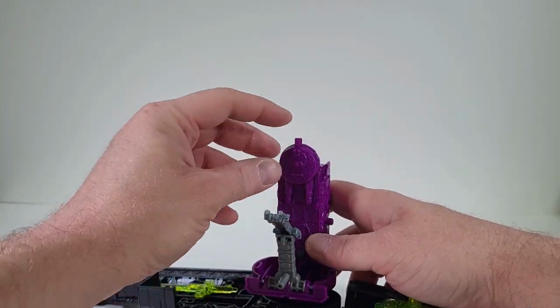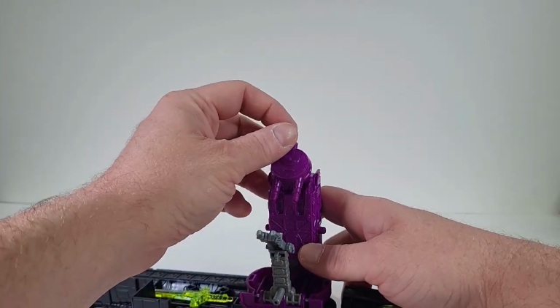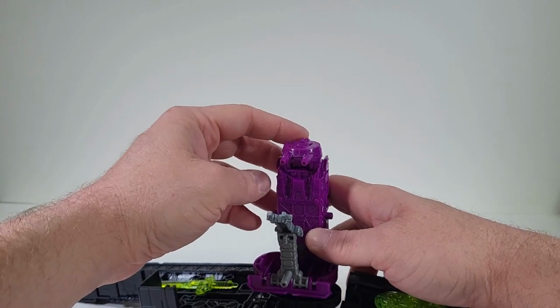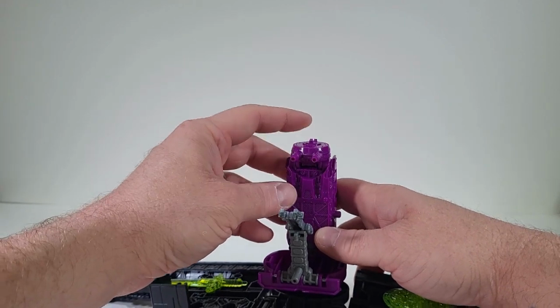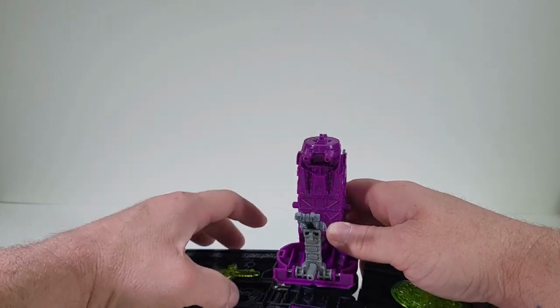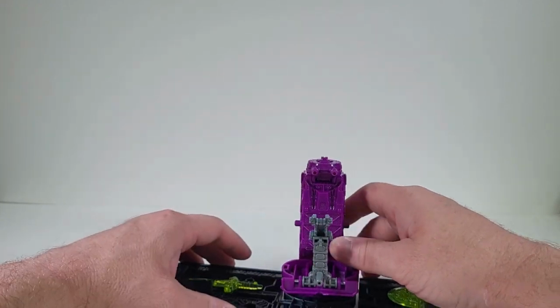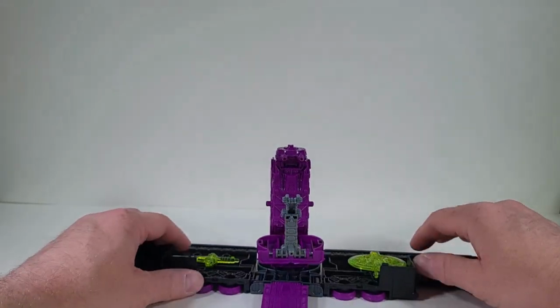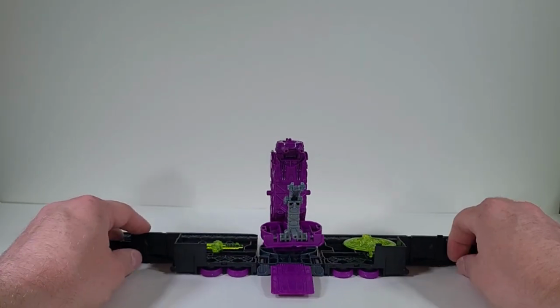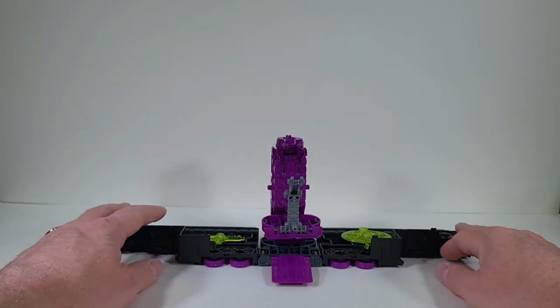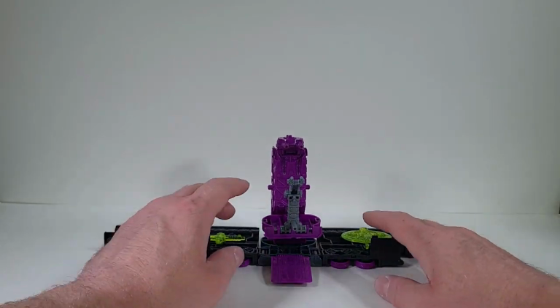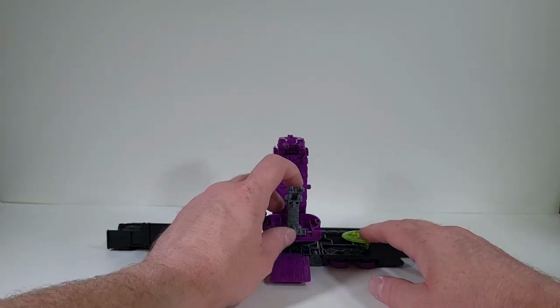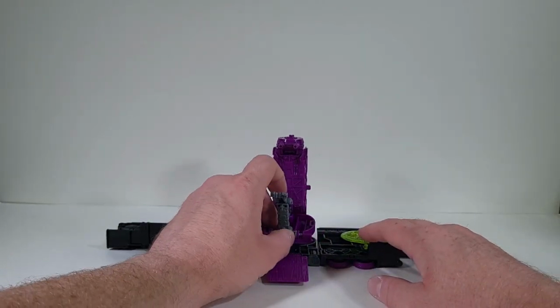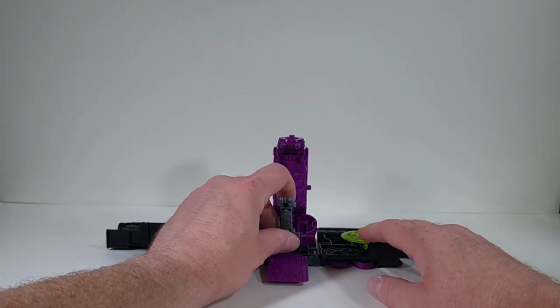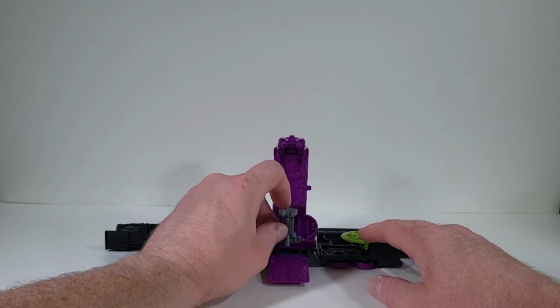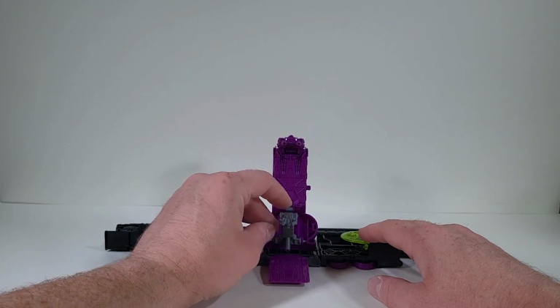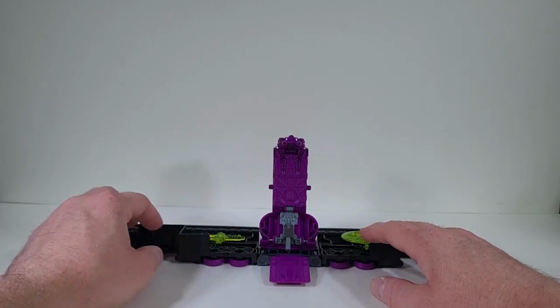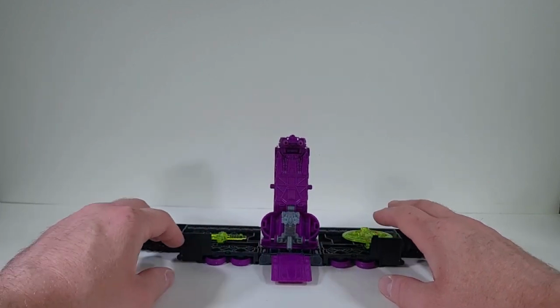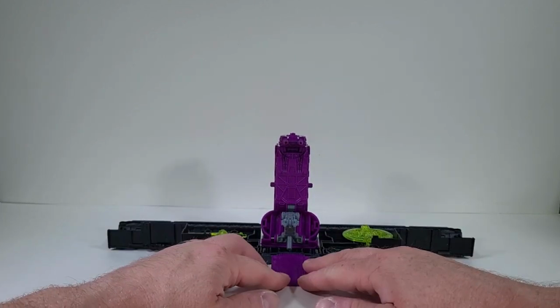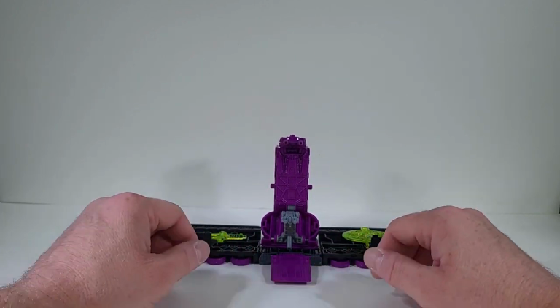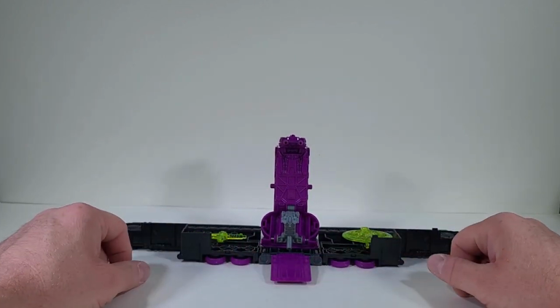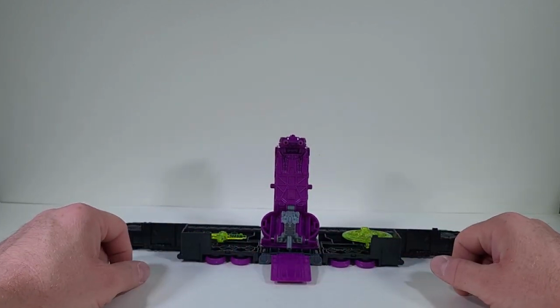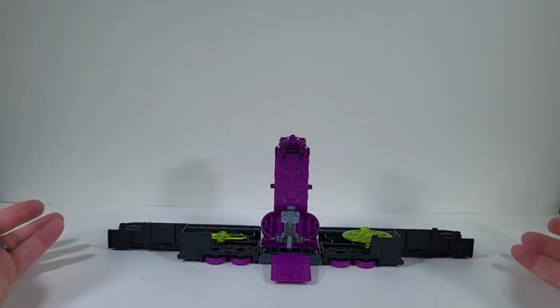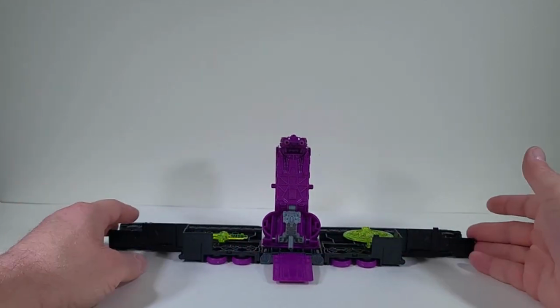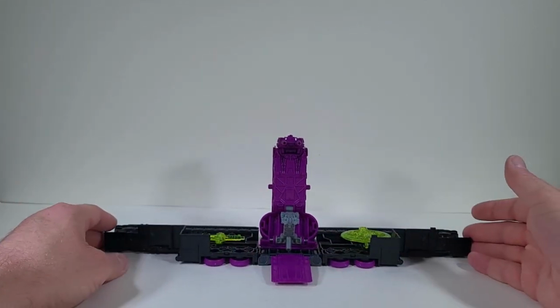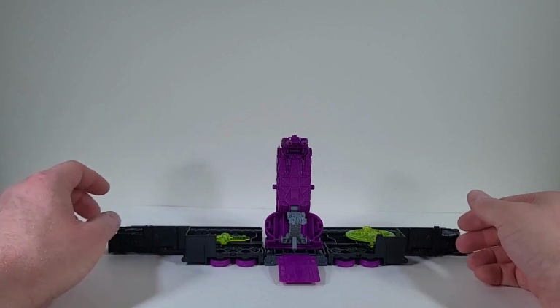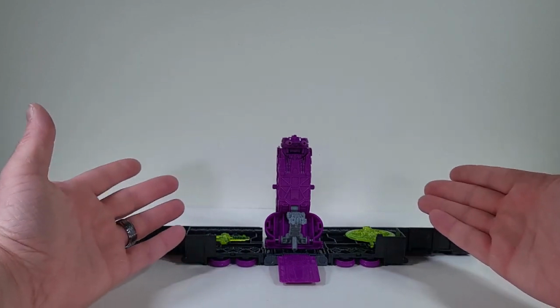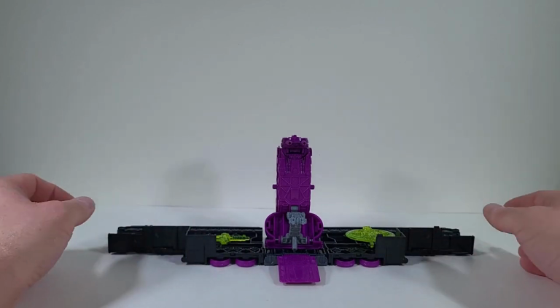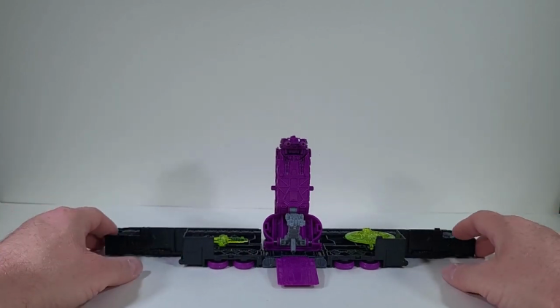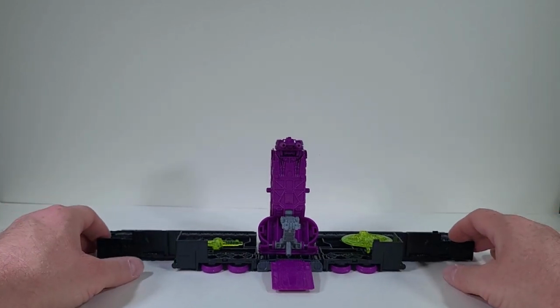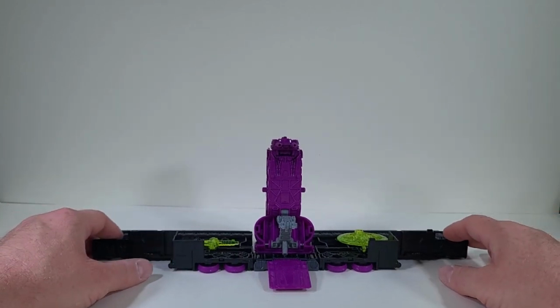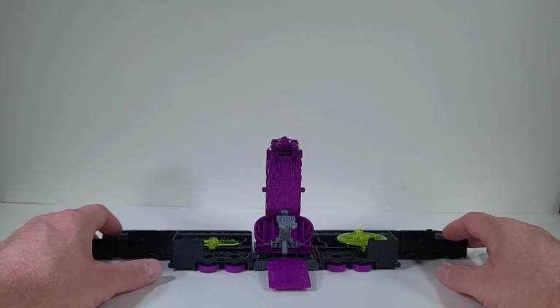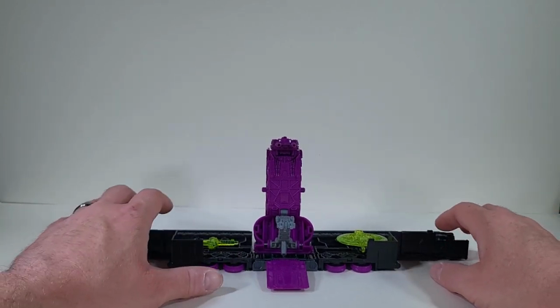And then we want to bring that down. And now right now, we have a station for Toxitron. Not bad. It stores weapons, so that's pretty nice. I like that.